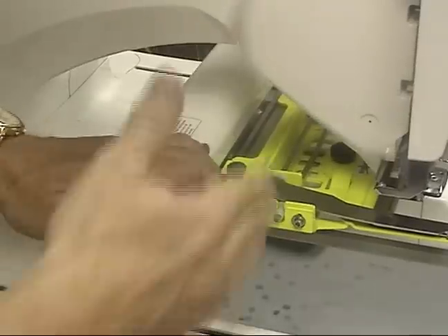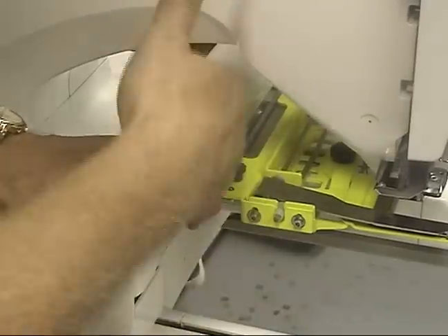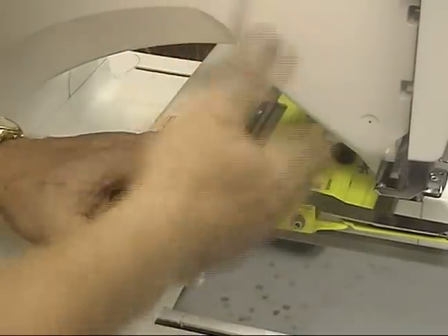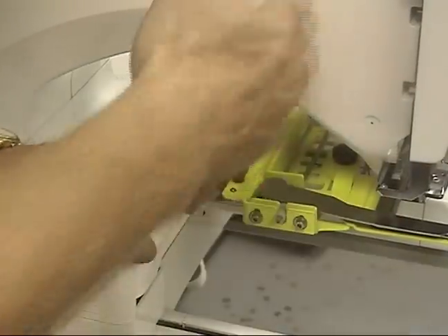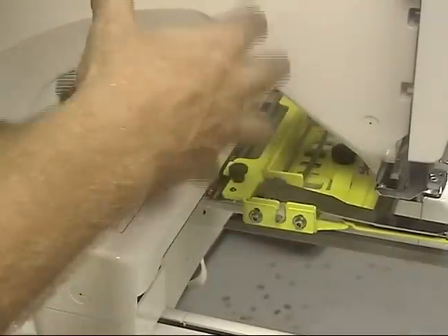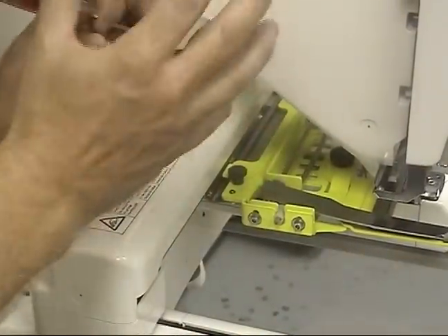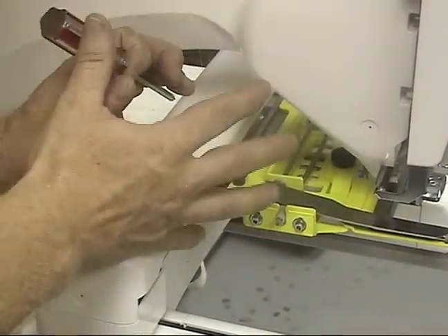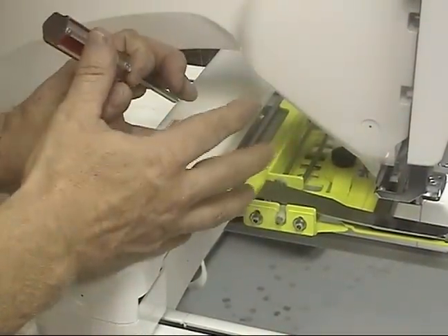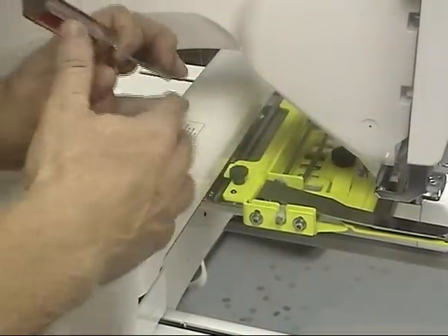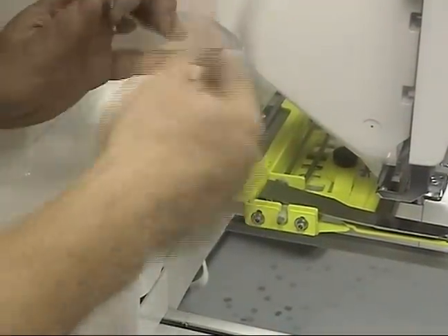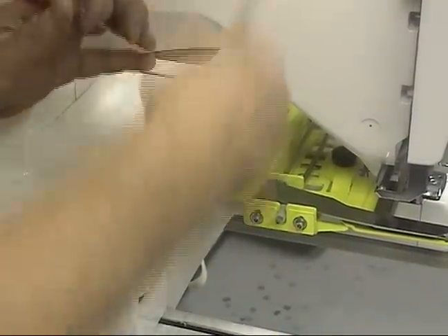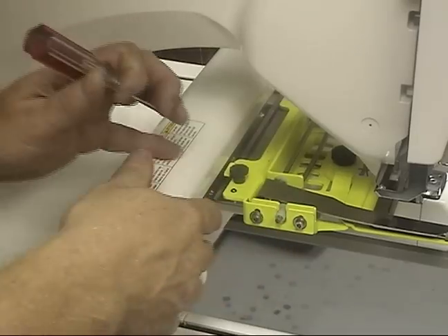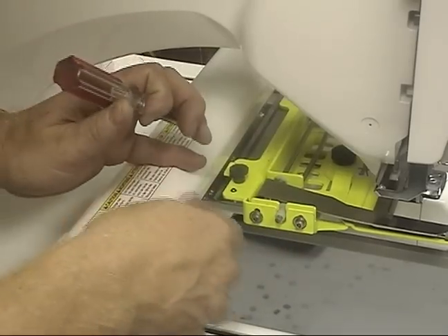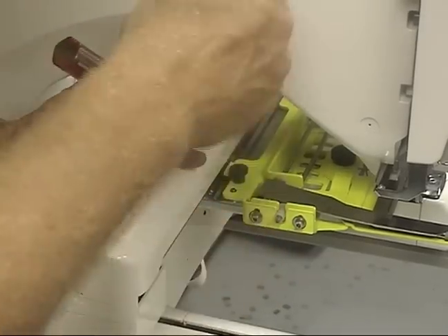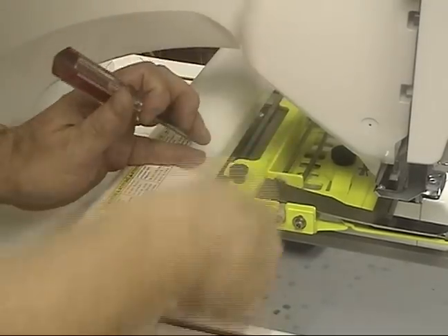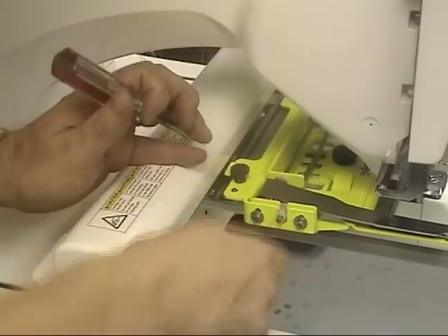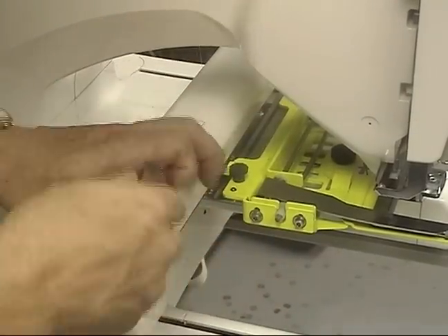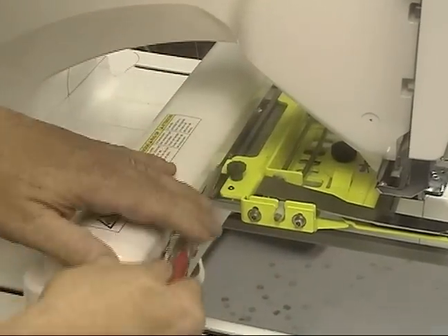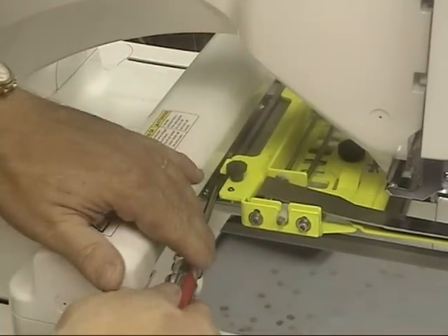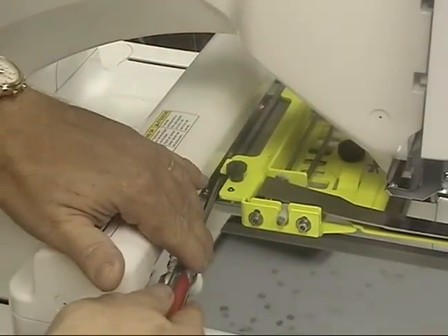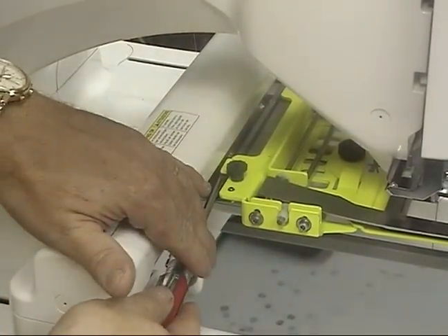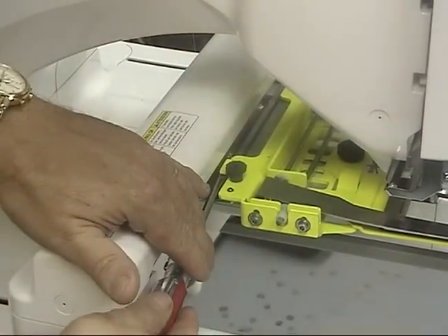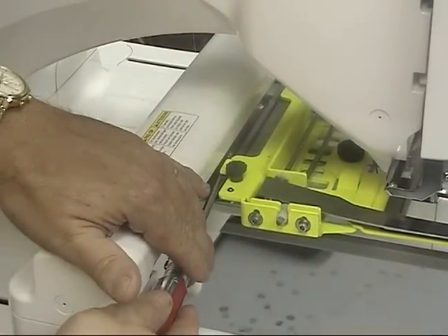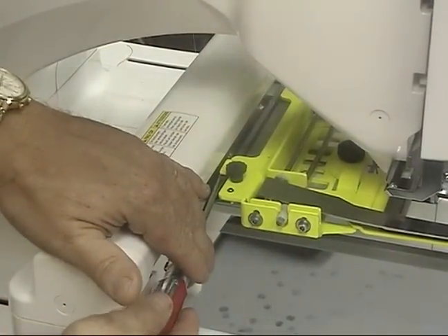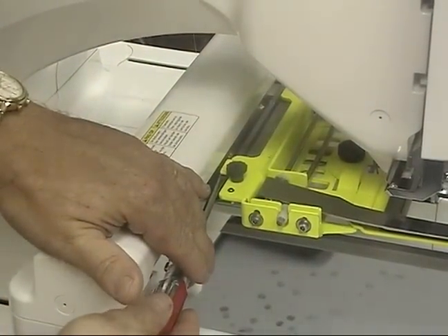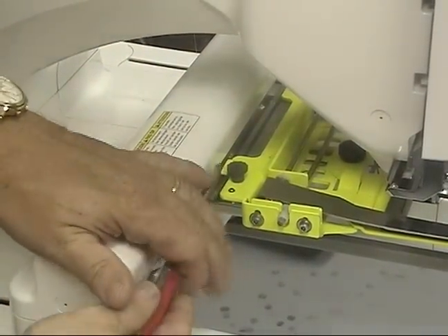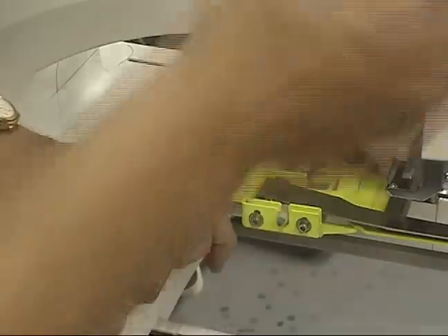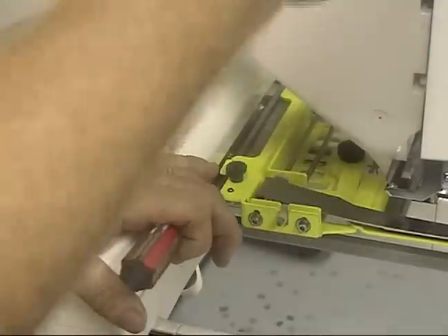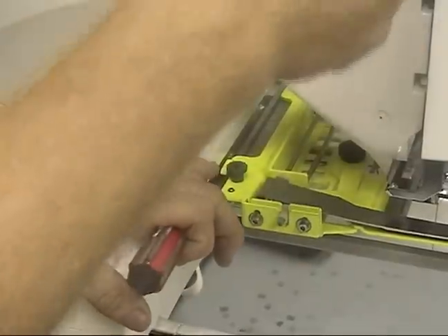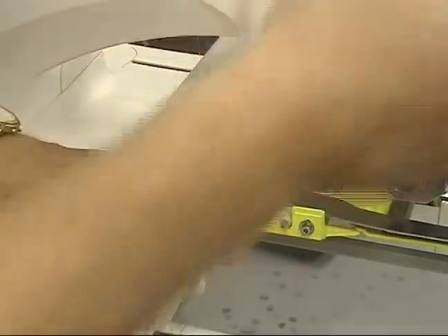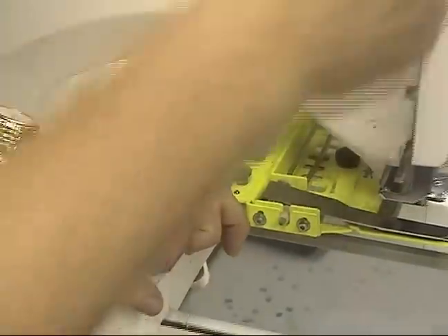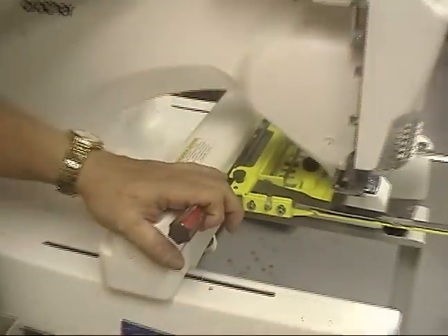If you go too far, you're going to go past the point it needs to be calibrated, and then you'll have to bend it back down and start over again — we don't want to do that over and over. So just a slight little bump up on the arm itself, then go back to your screen and hit edit in.